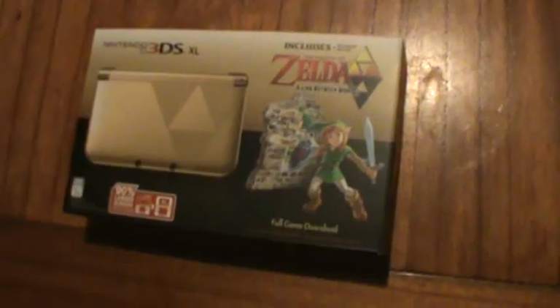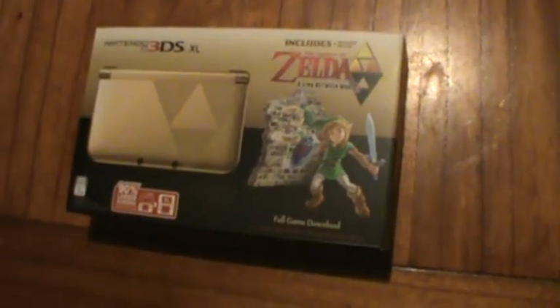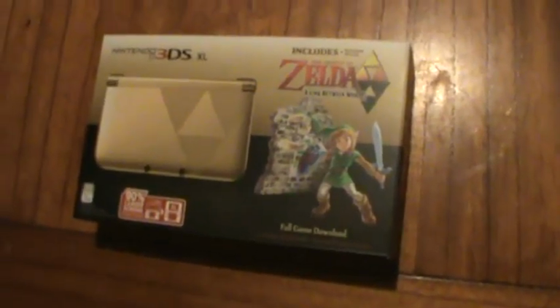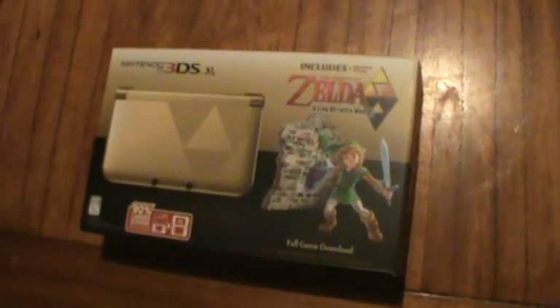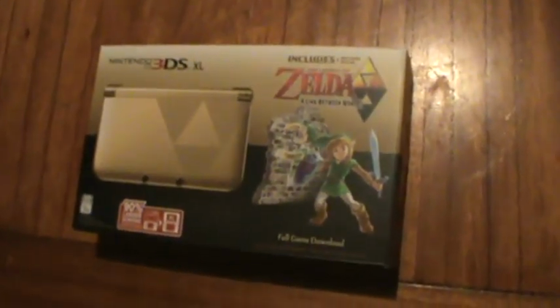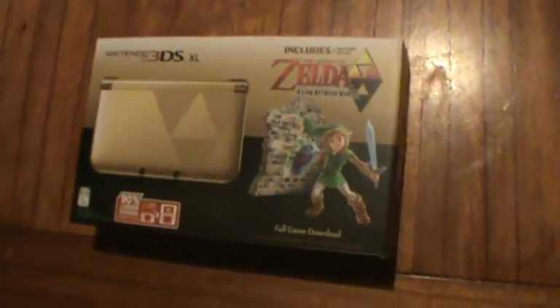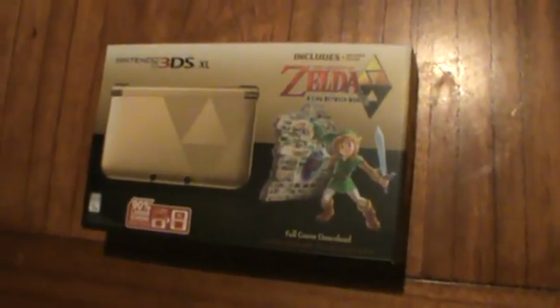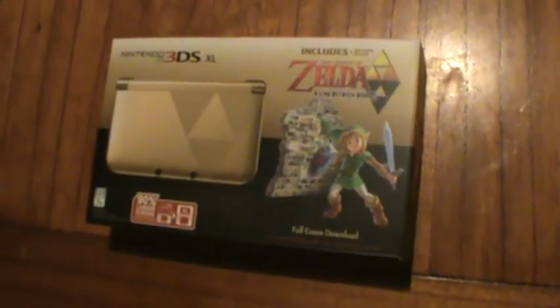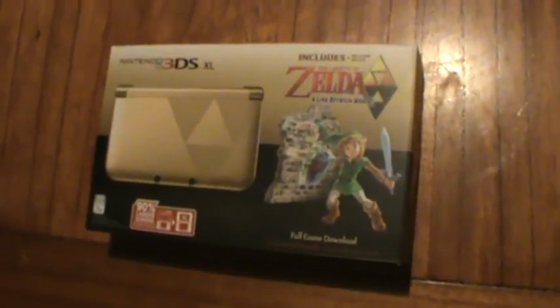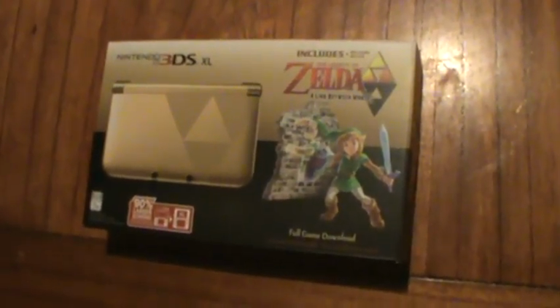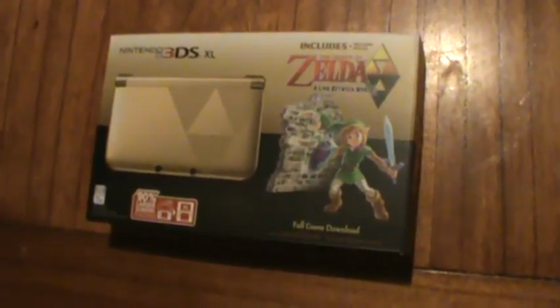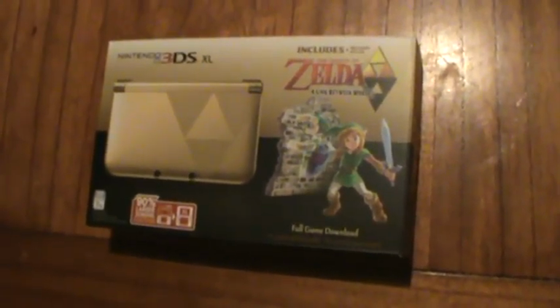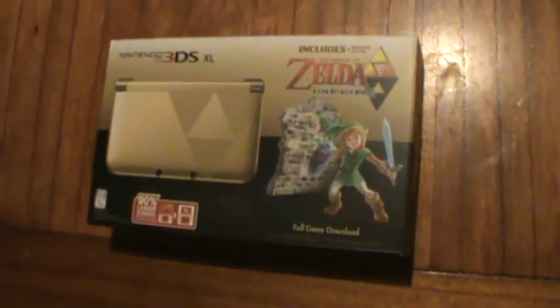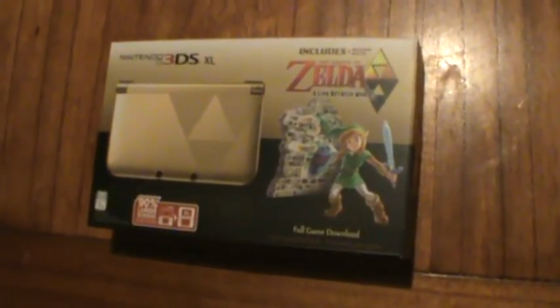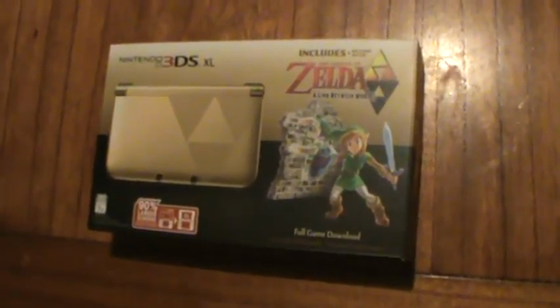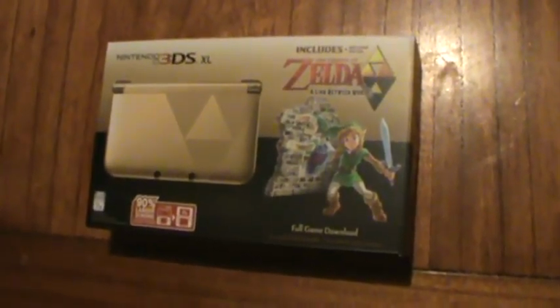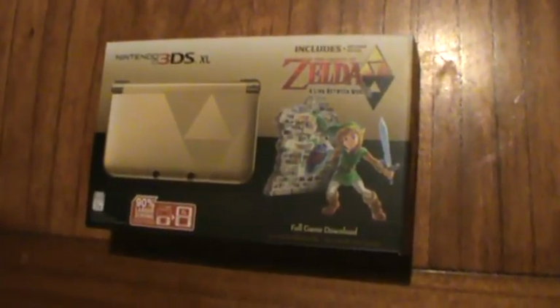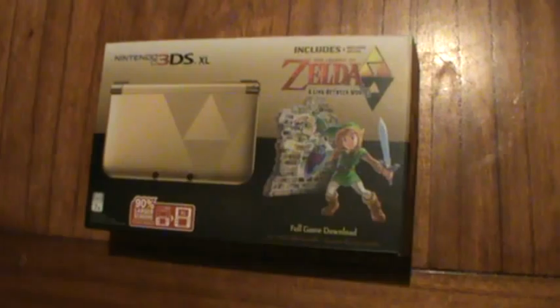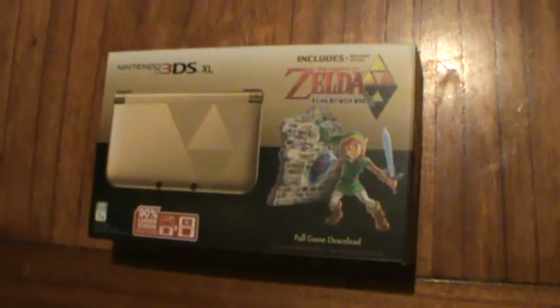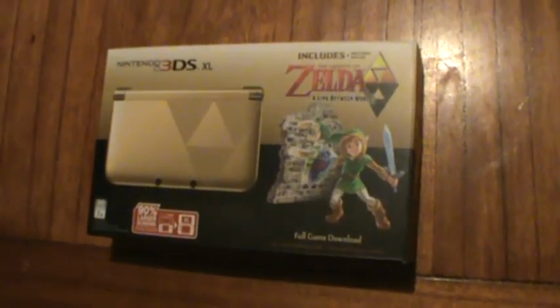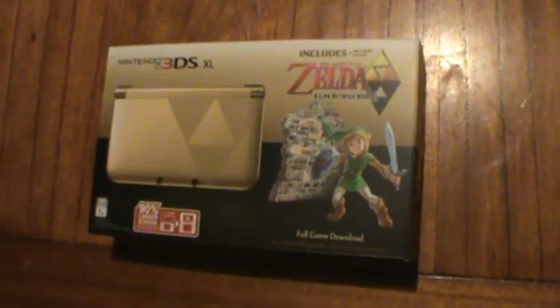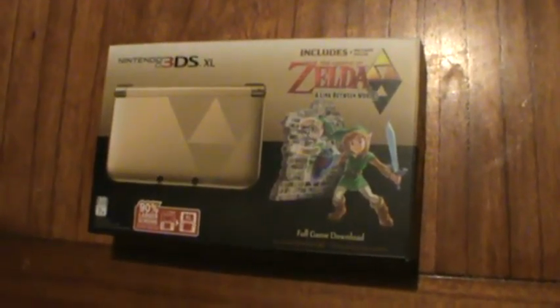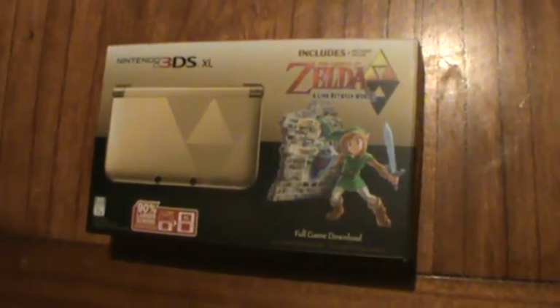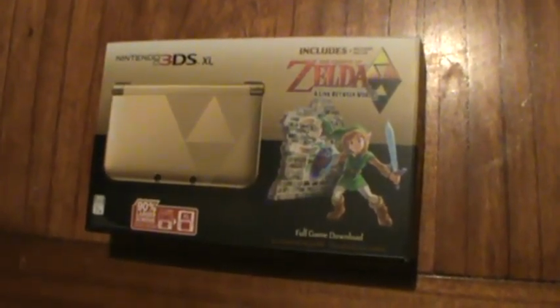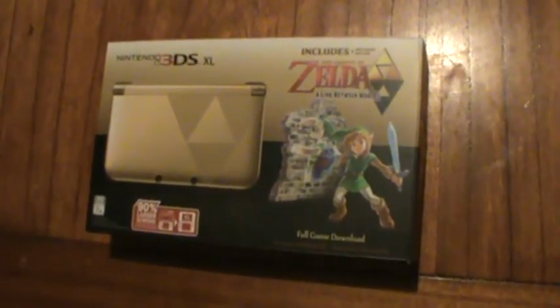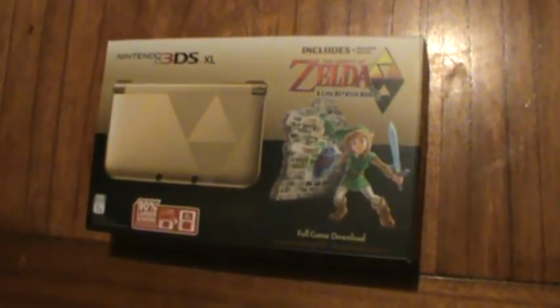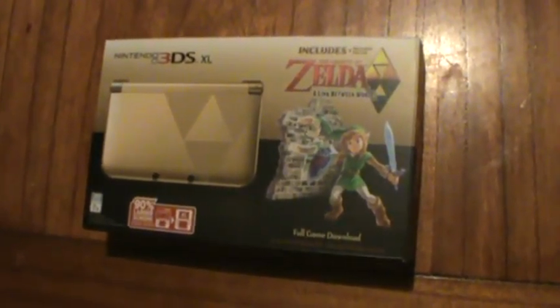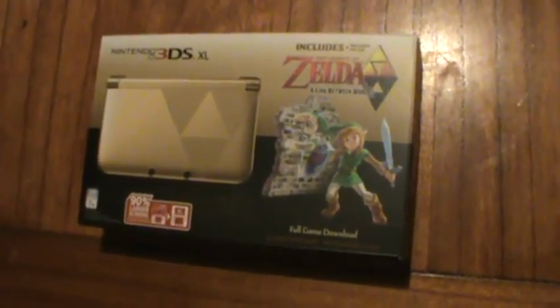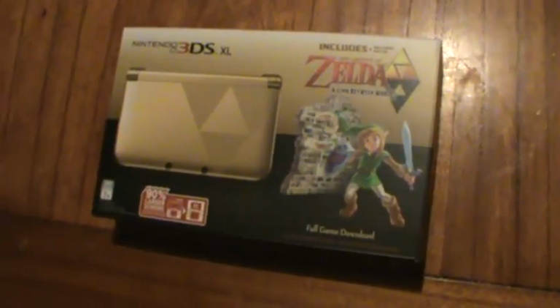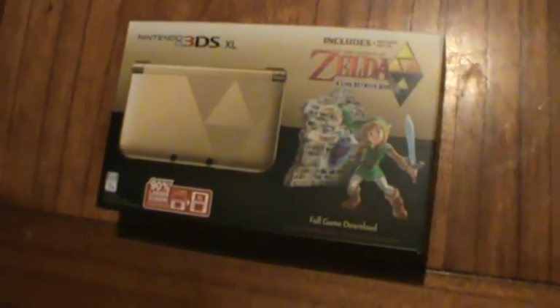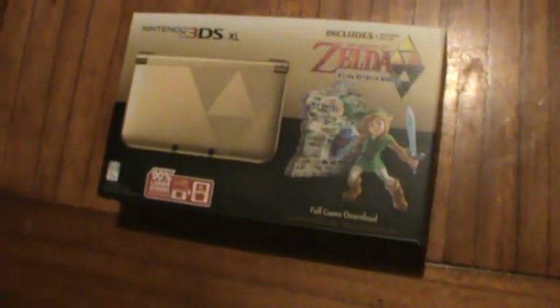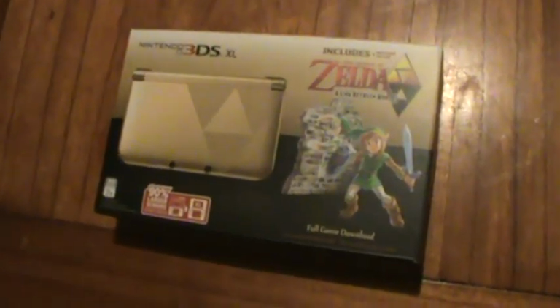This is Starlord Titus and I'm giving you the Zelda 3DS XL unboxing video. Let's get started.